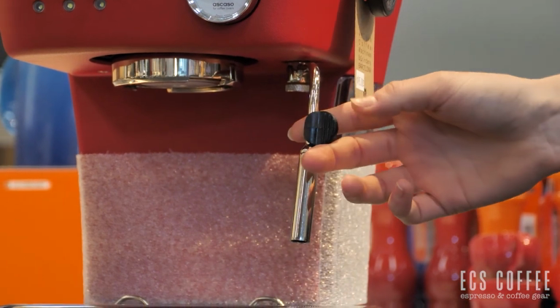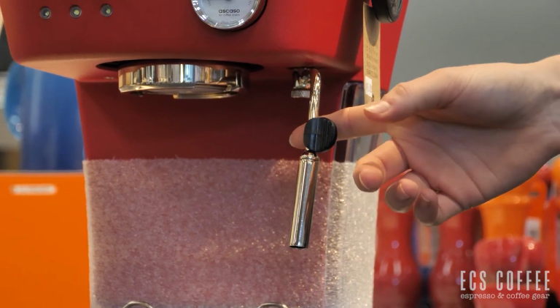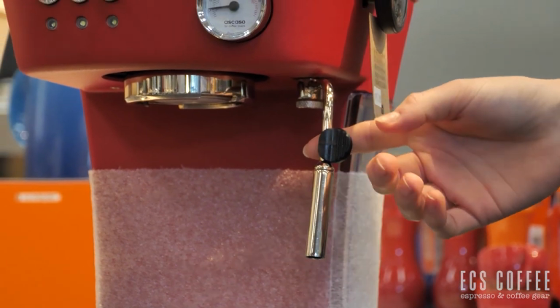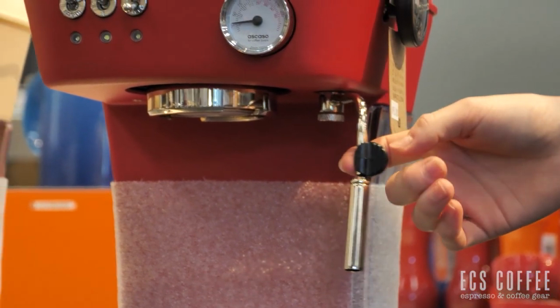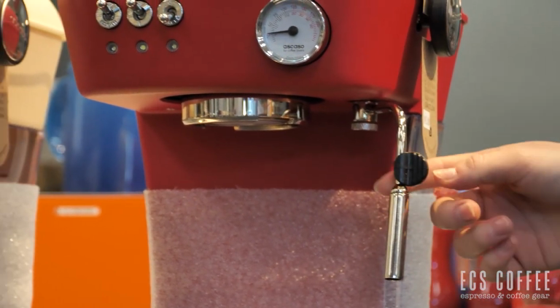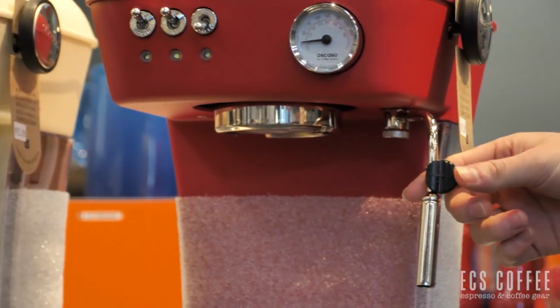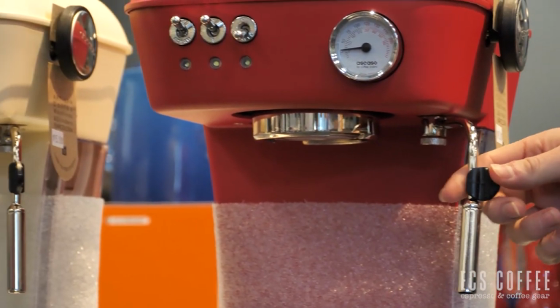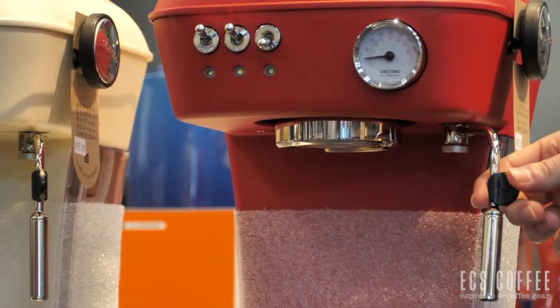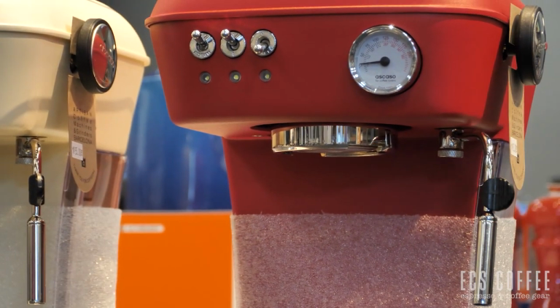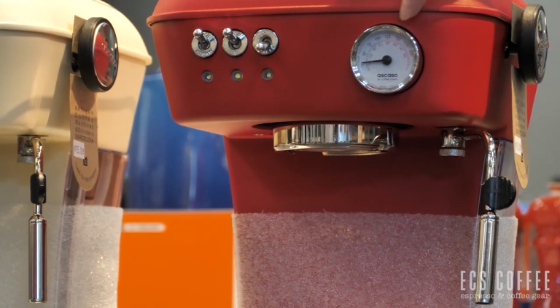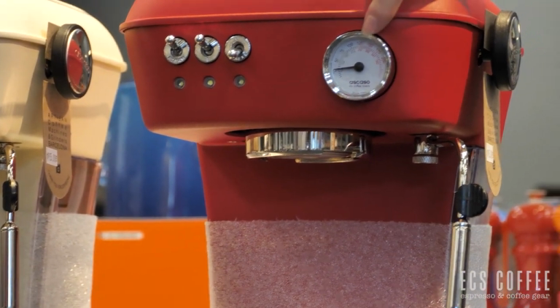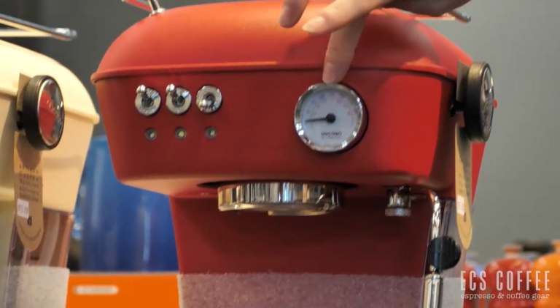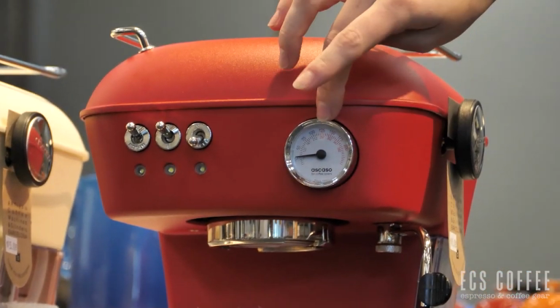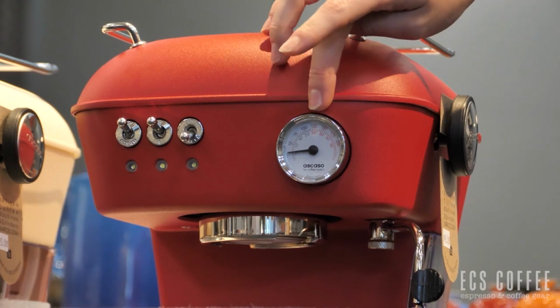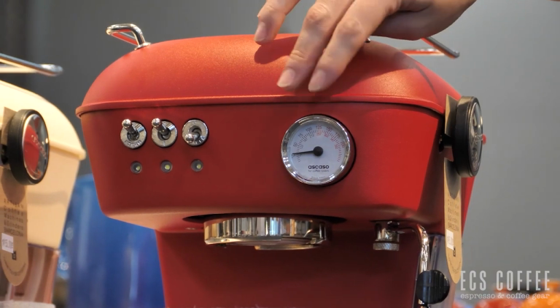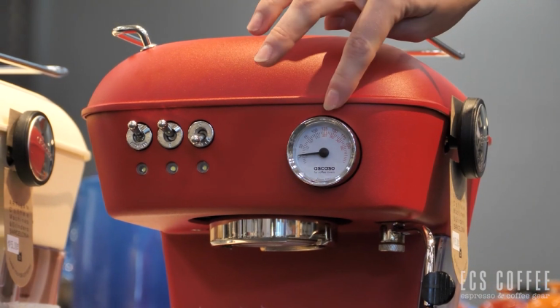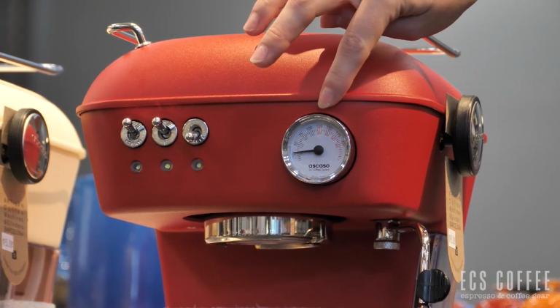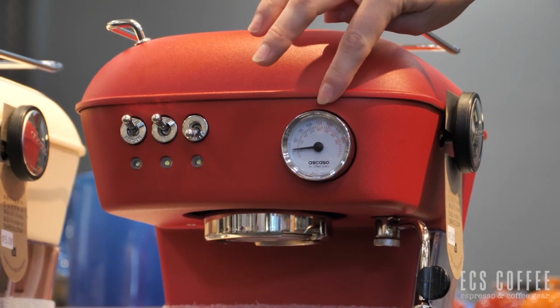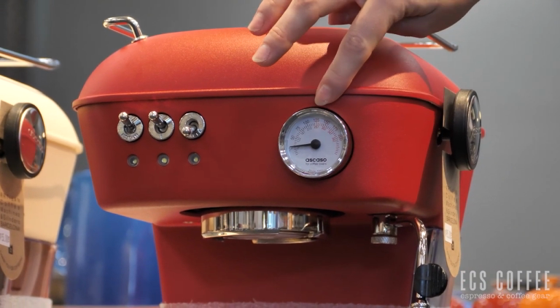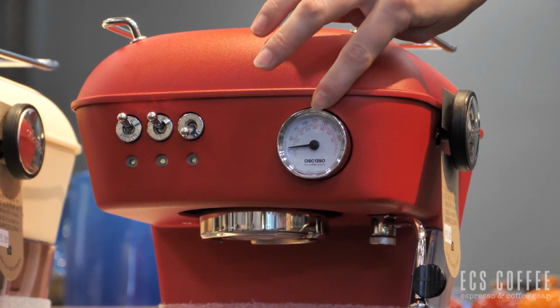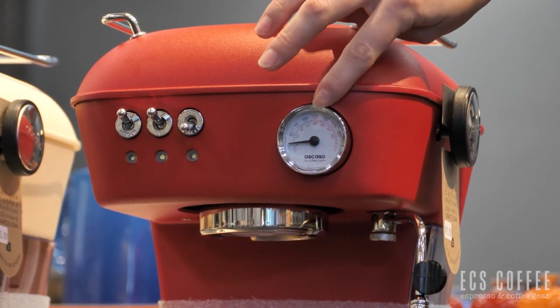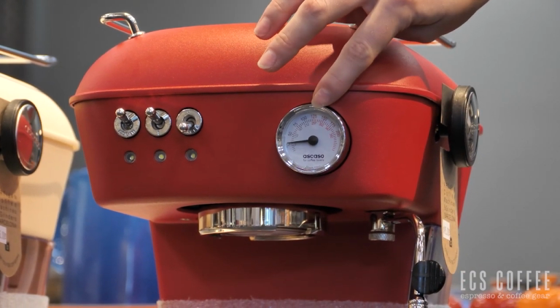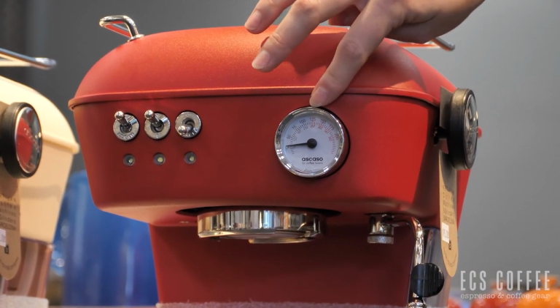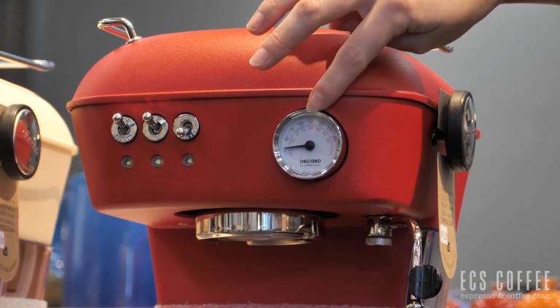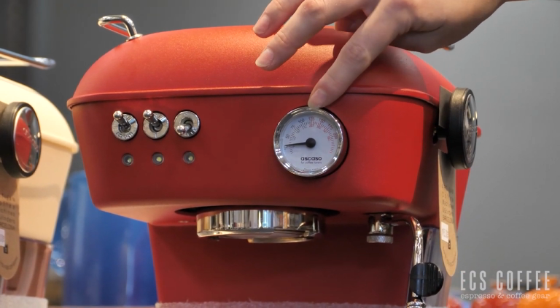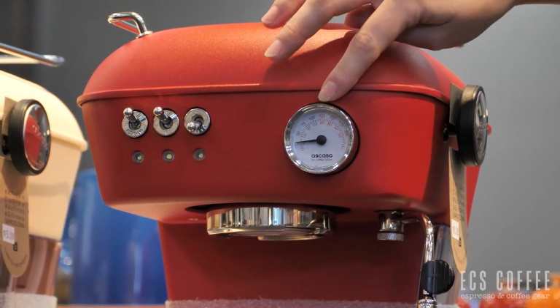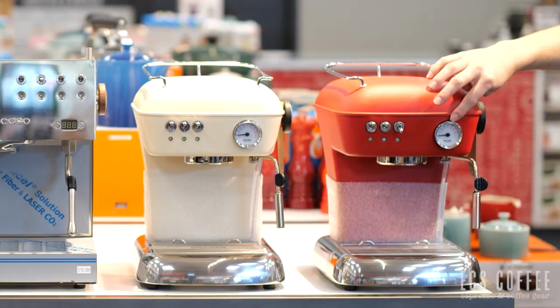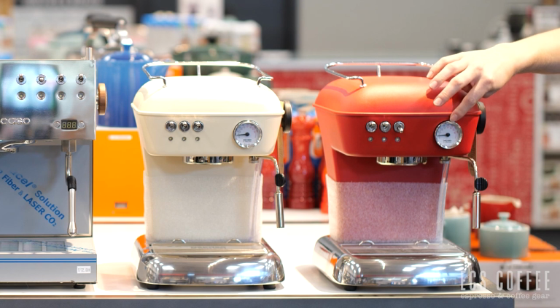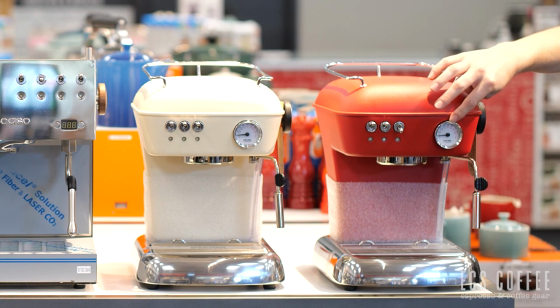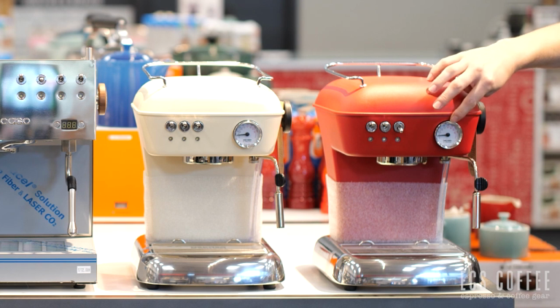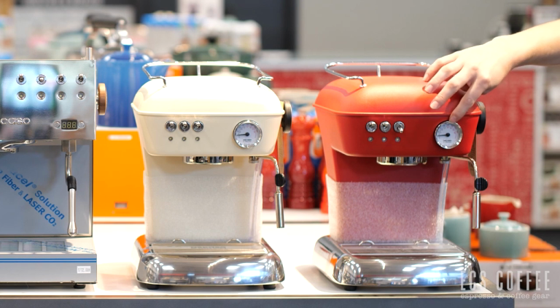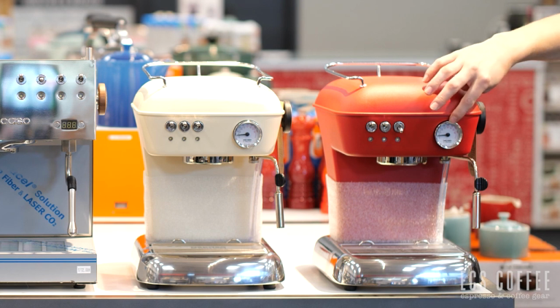We also don't have any PID. You do have a temperature gauge here to show you what temperature you are at, but no temperature control with the PID. No customizable temperature levels.